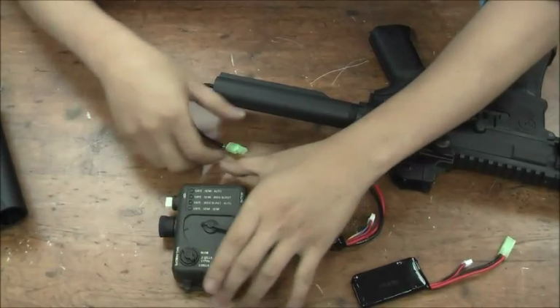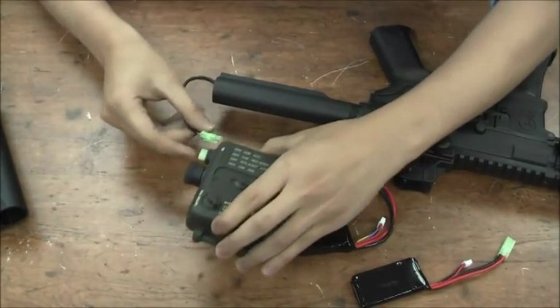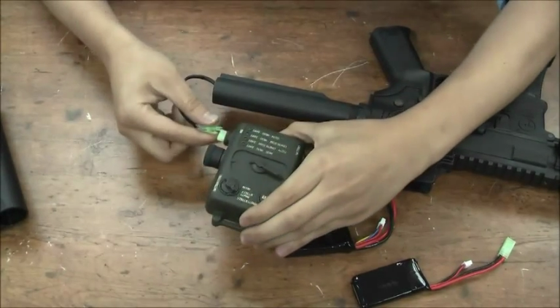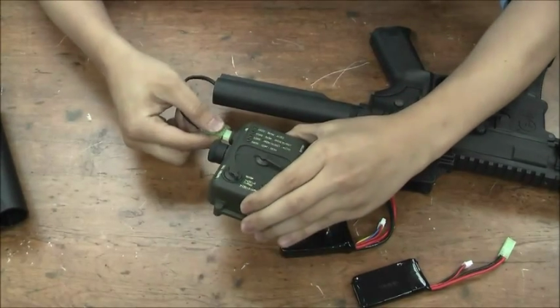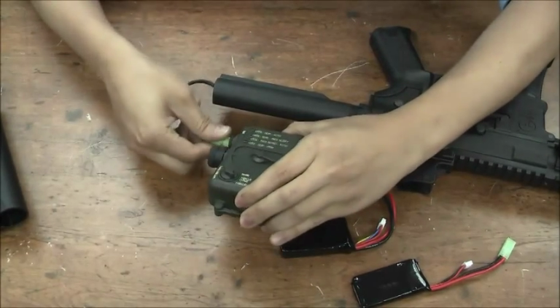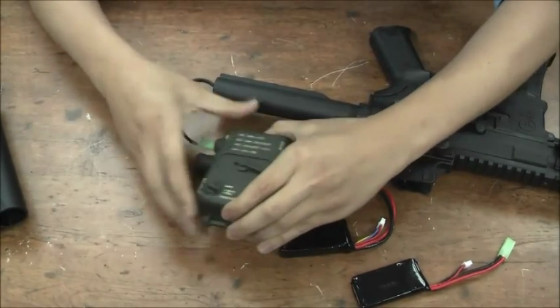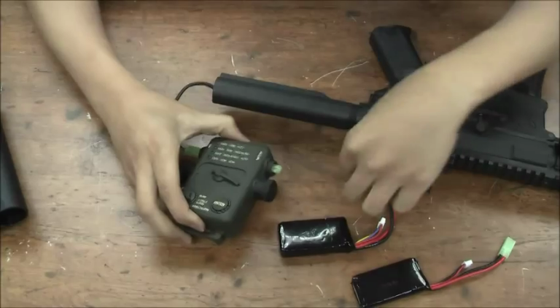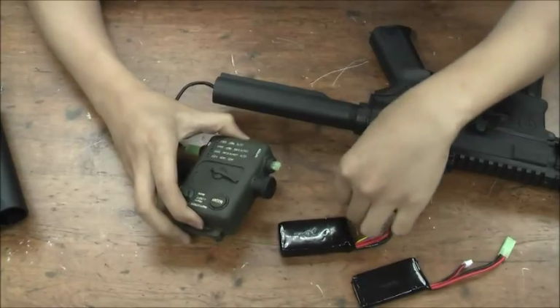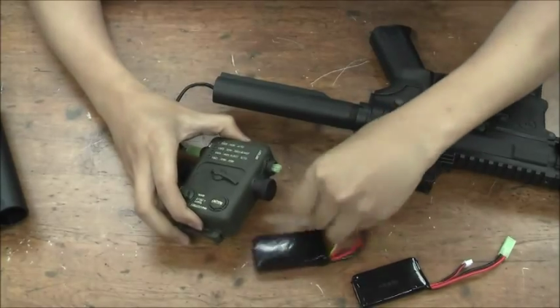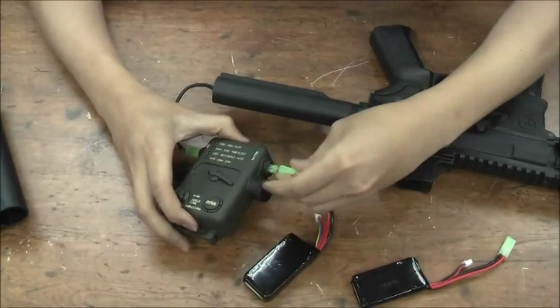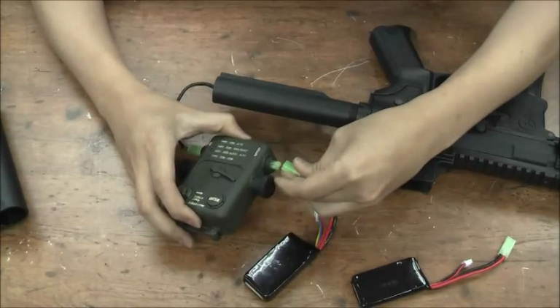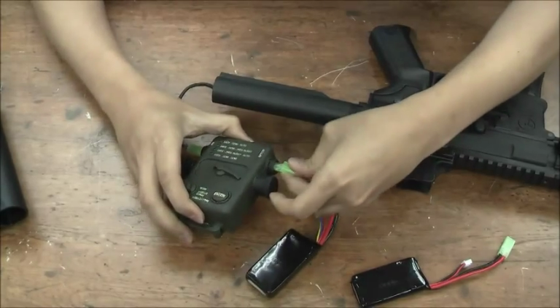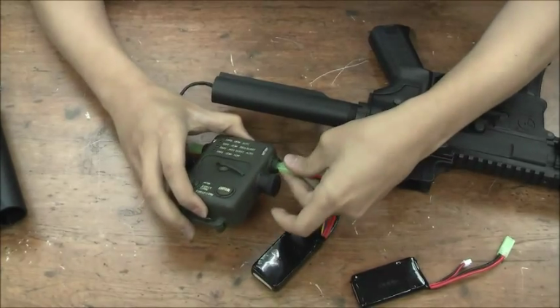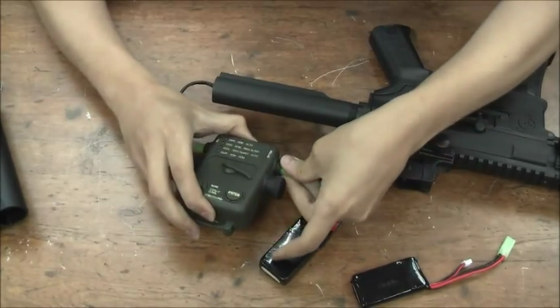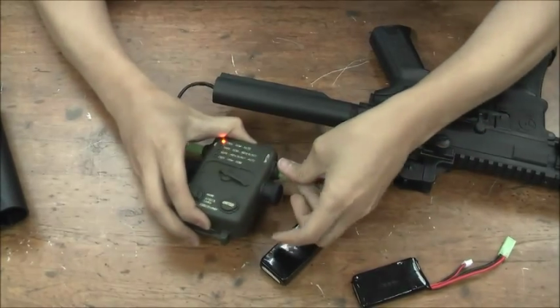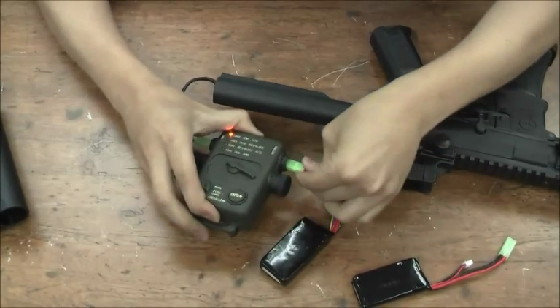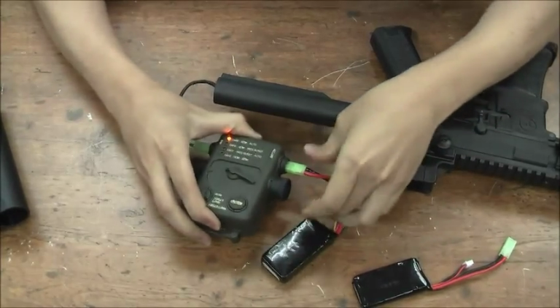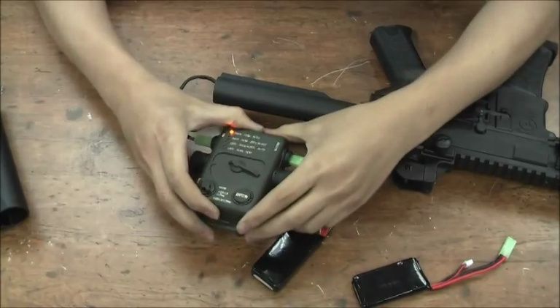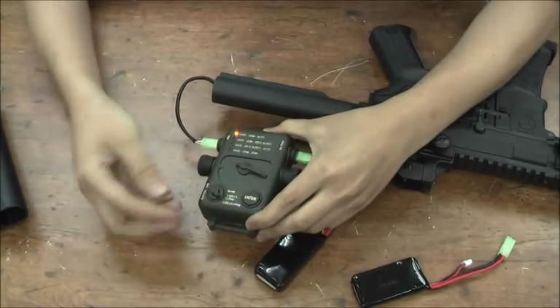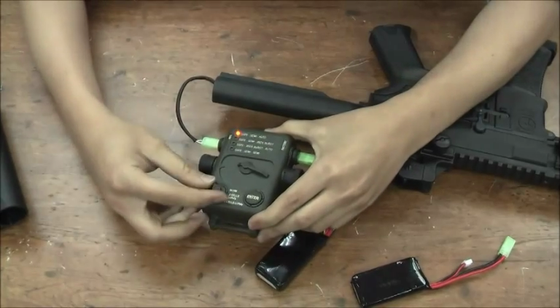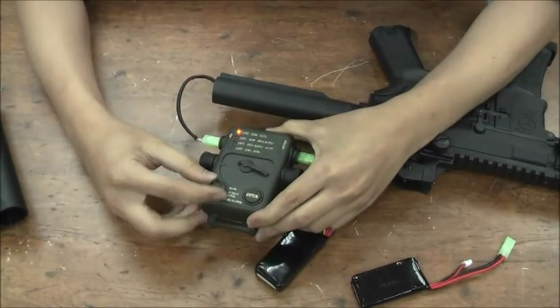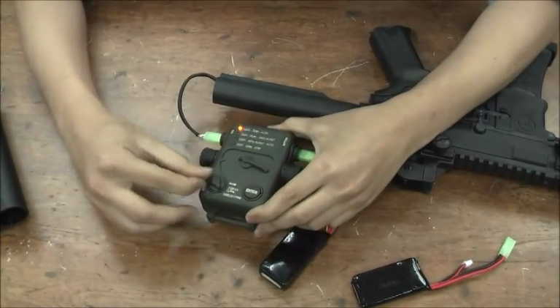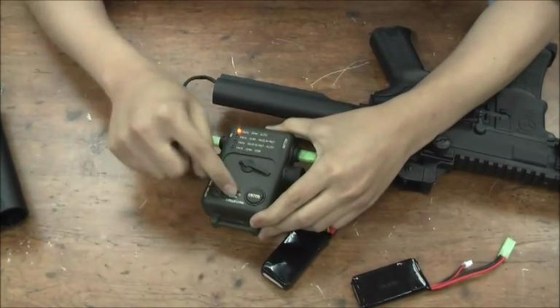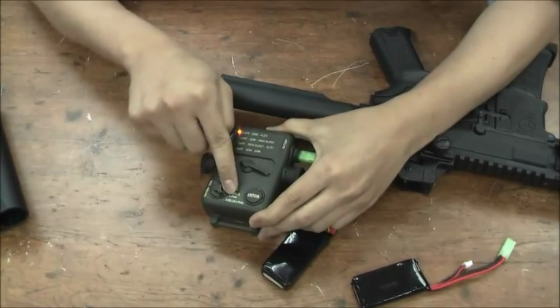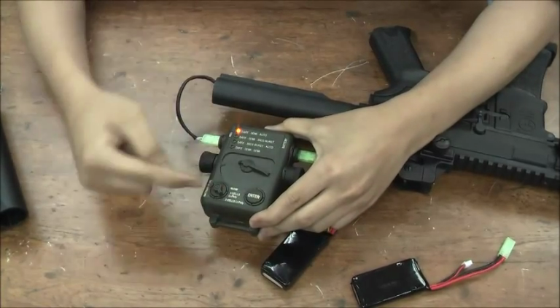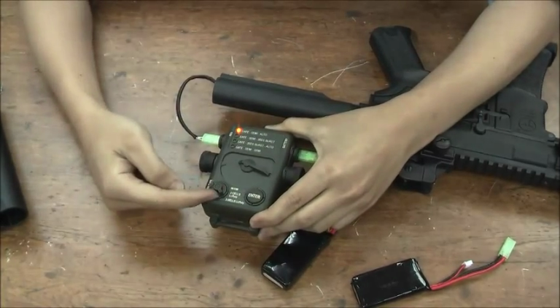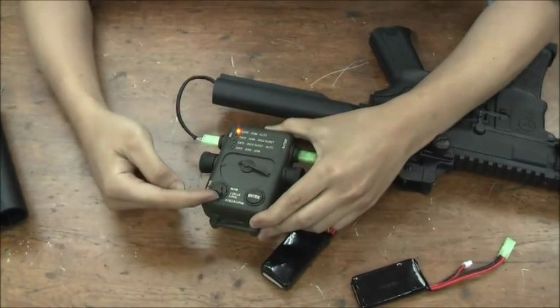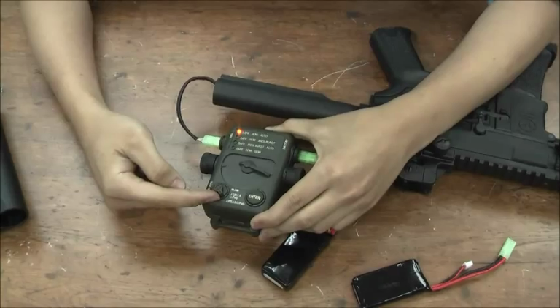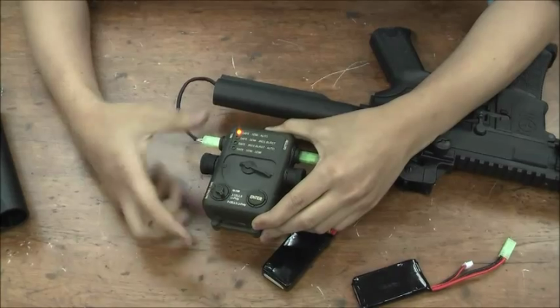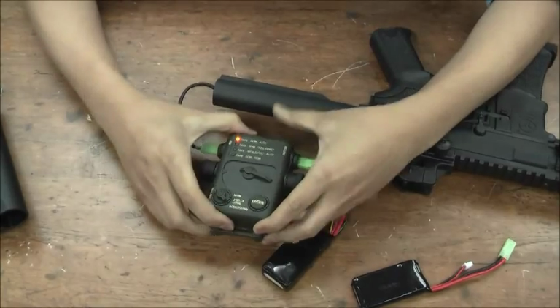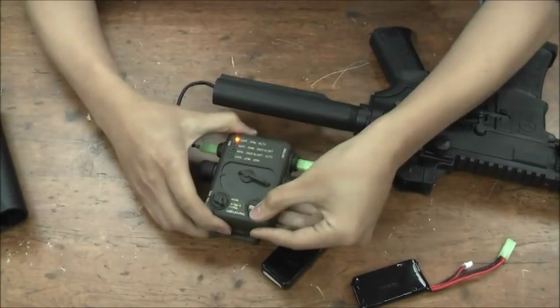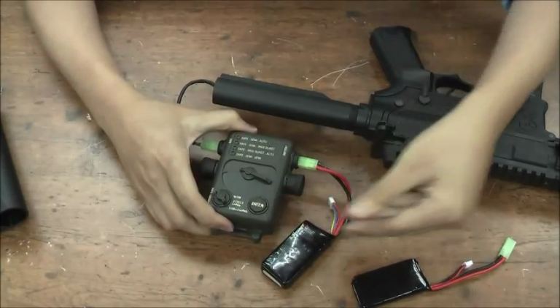I'll quickly show you how to use this — it's very similar to how you do the firing mode. Plug in the power, select the battery protection mode you want, and press enter.